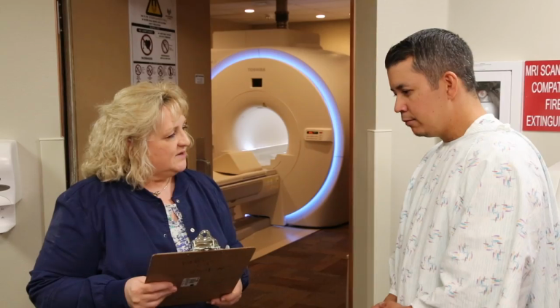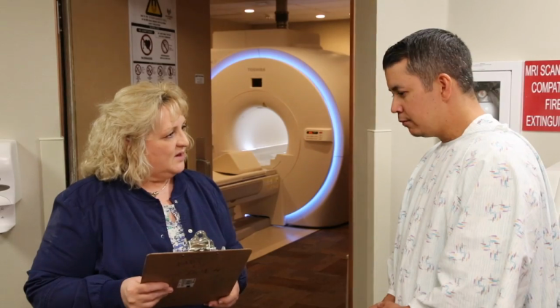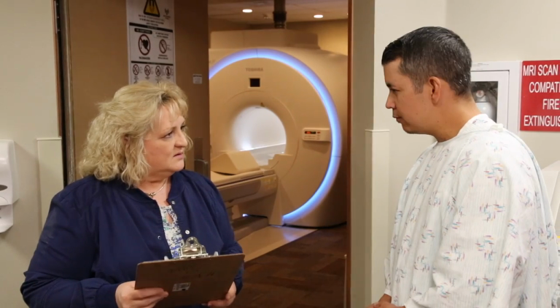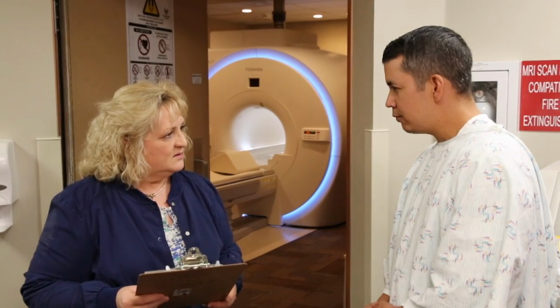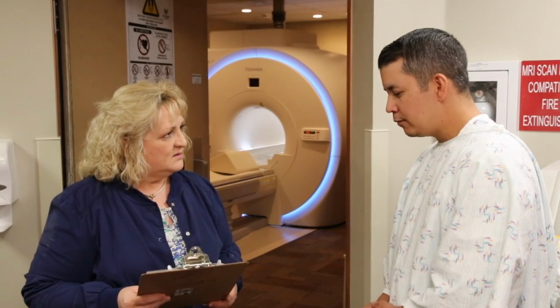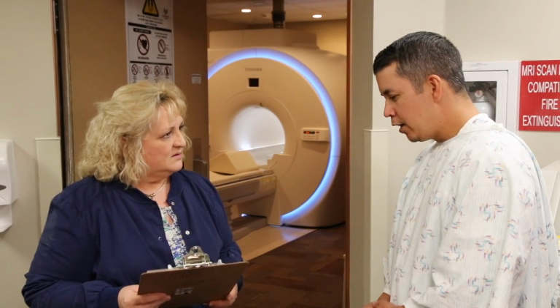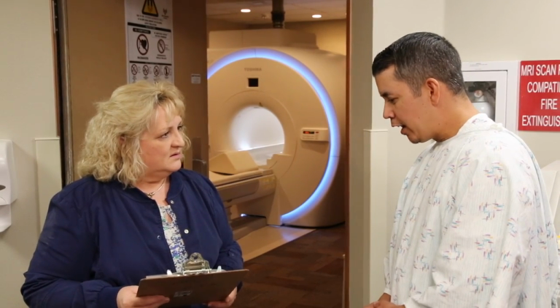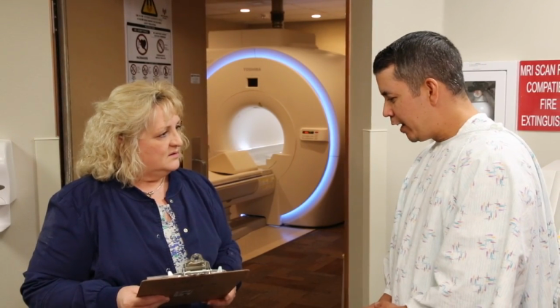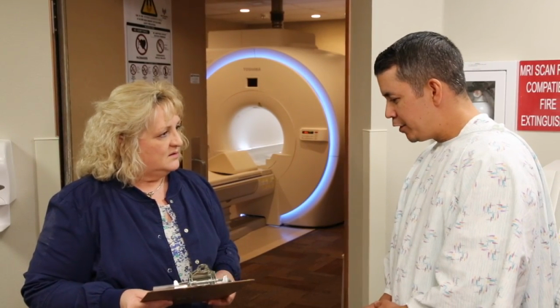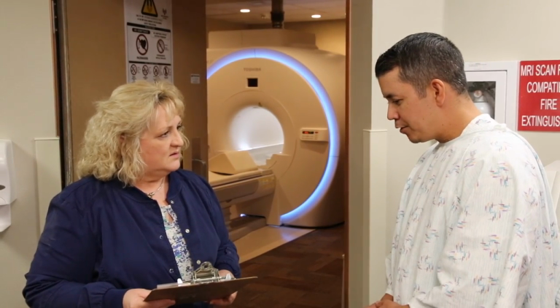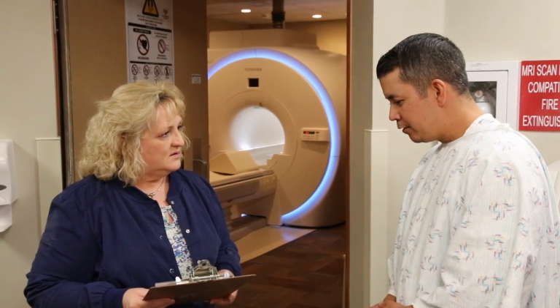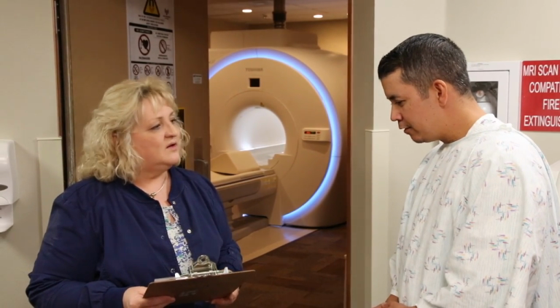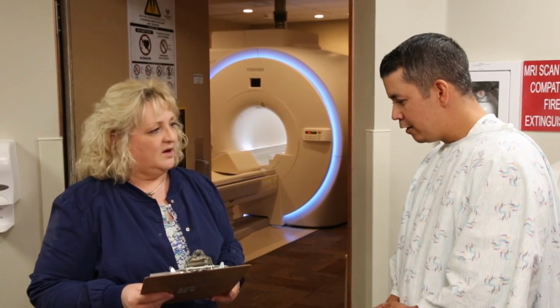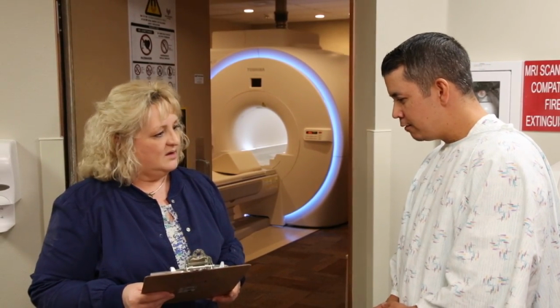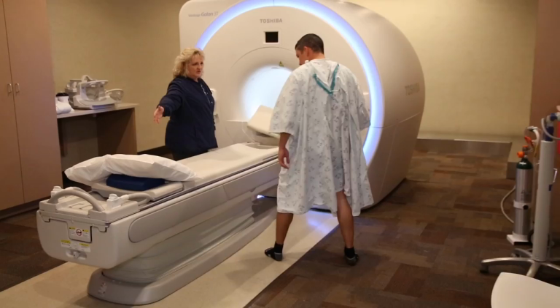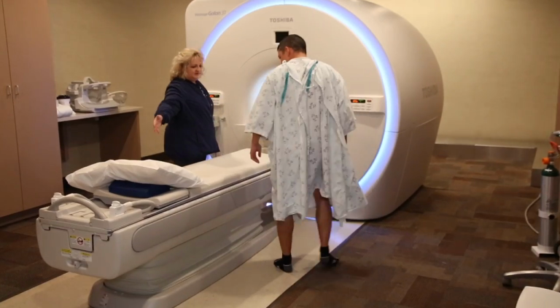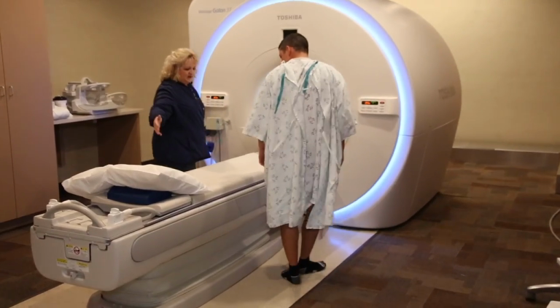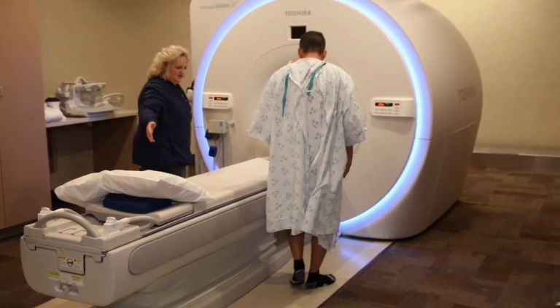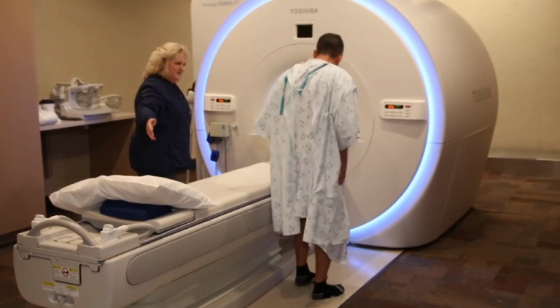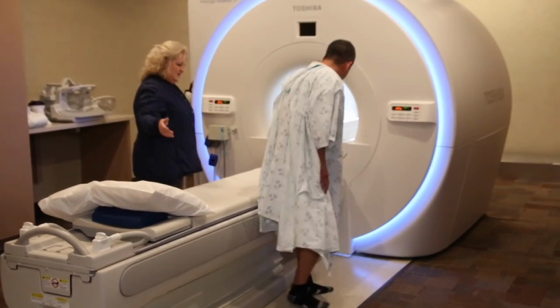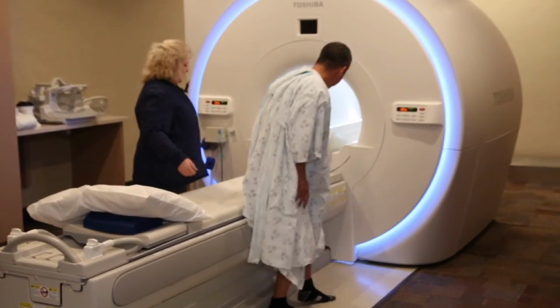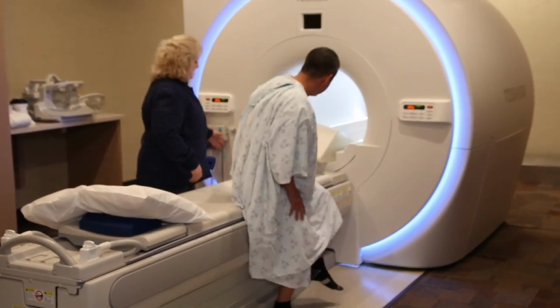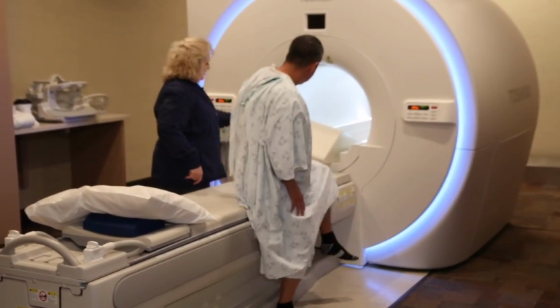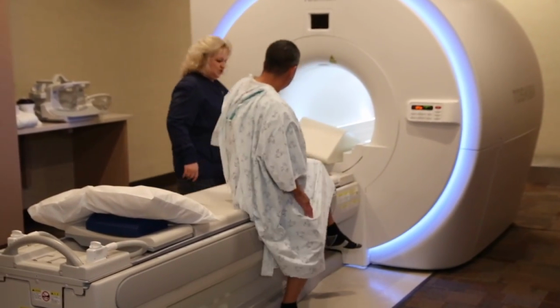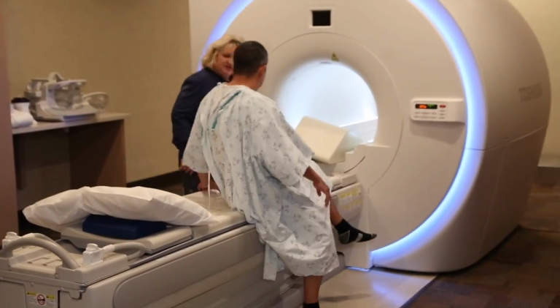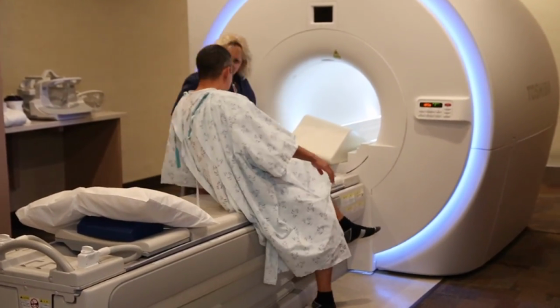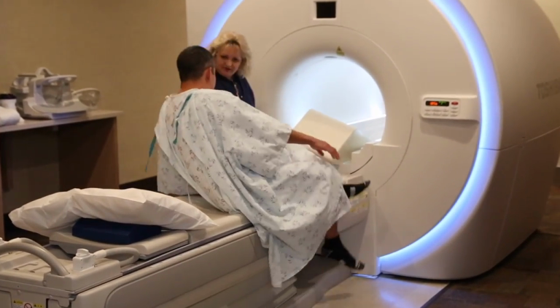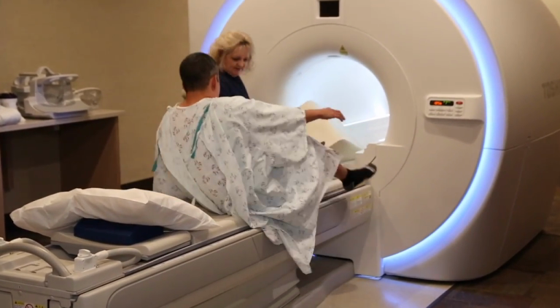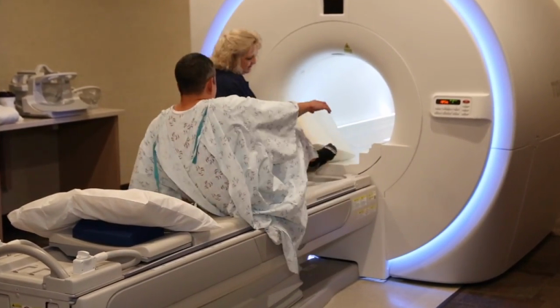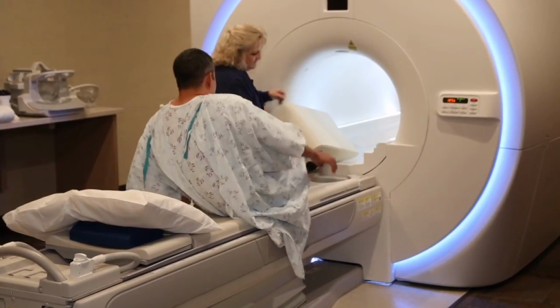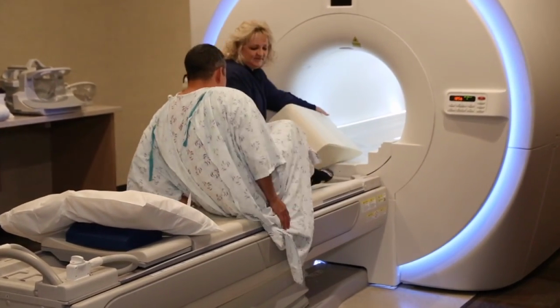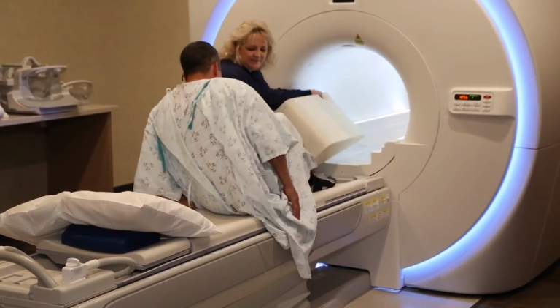The process begins with the technologist screening the patient to make sure they are safe for the MRI. The technologist will guide you into the room and properly instruct you how to lay on the table.